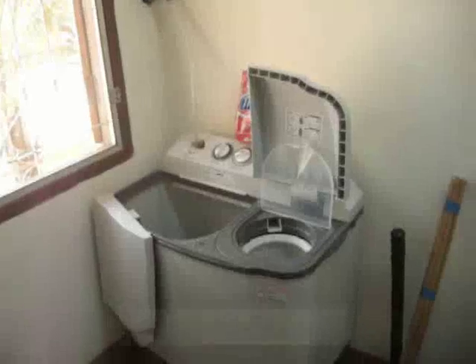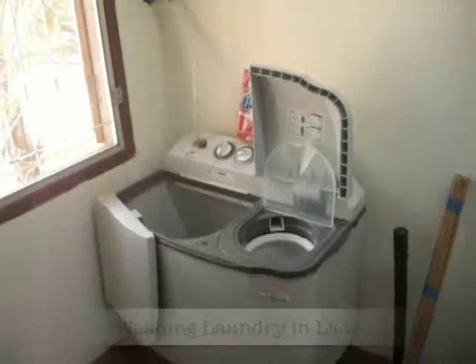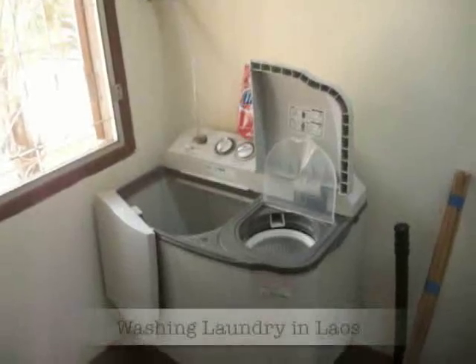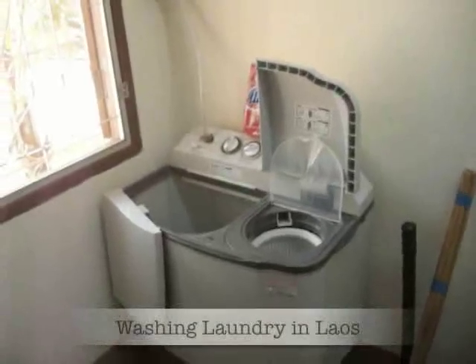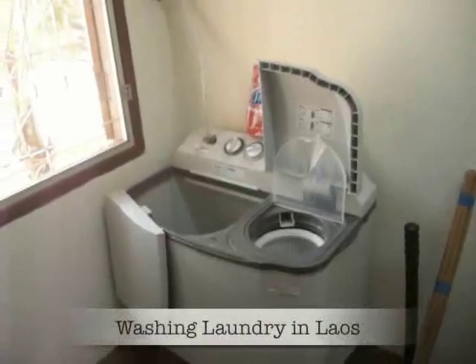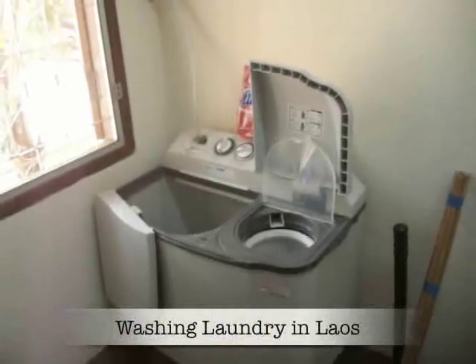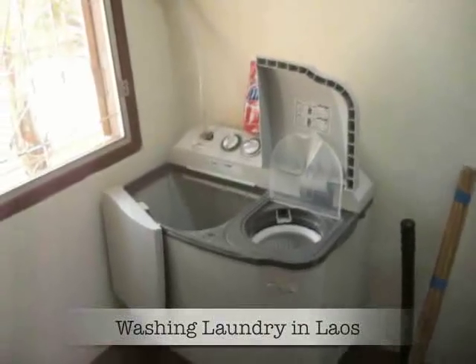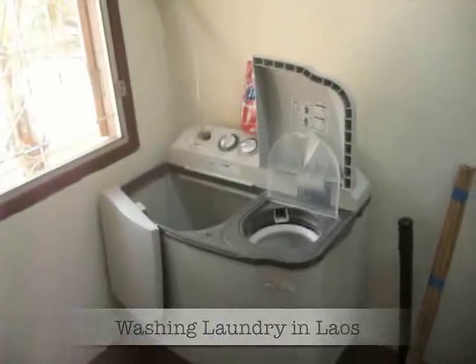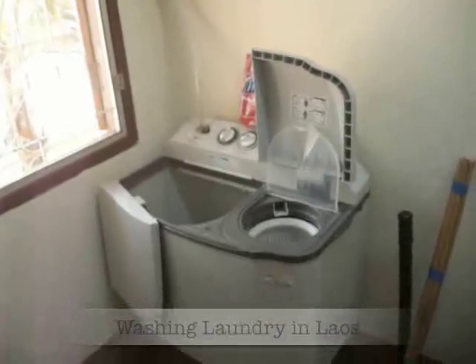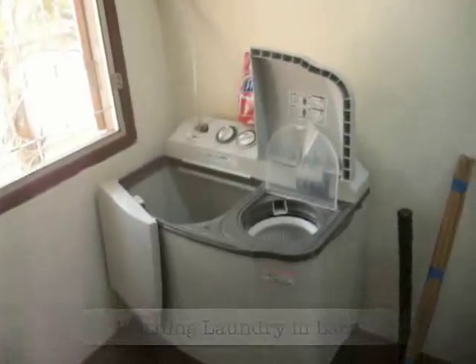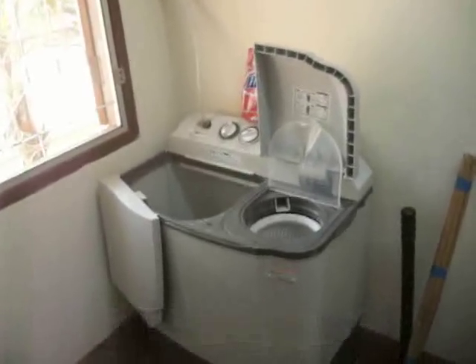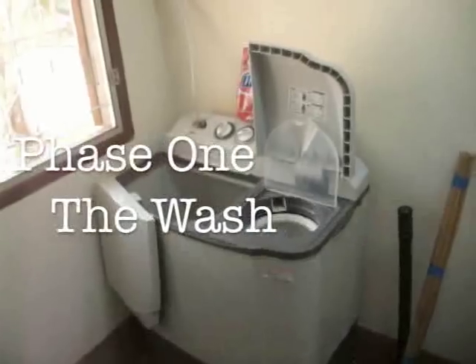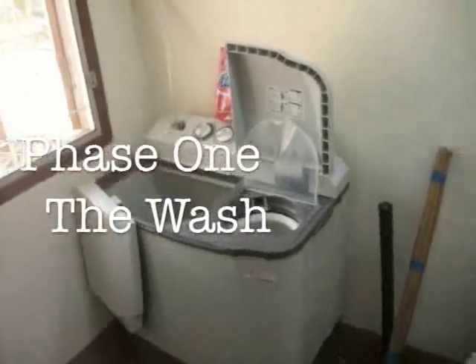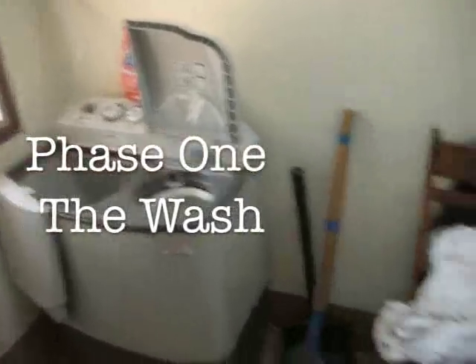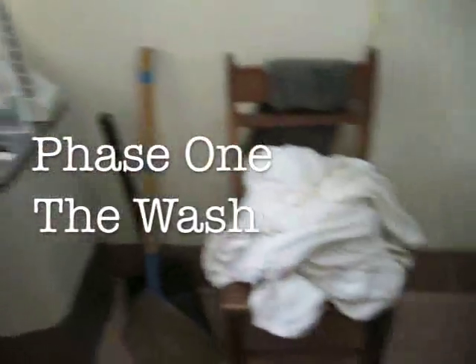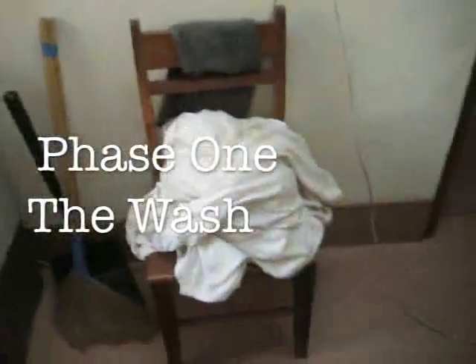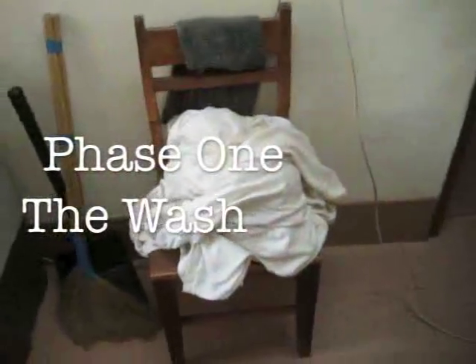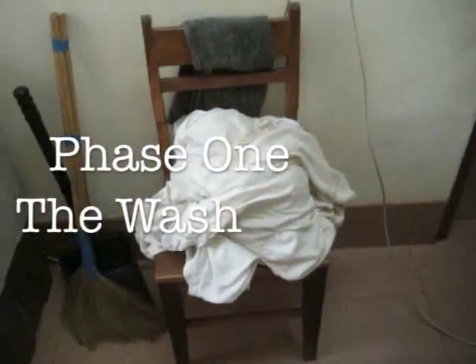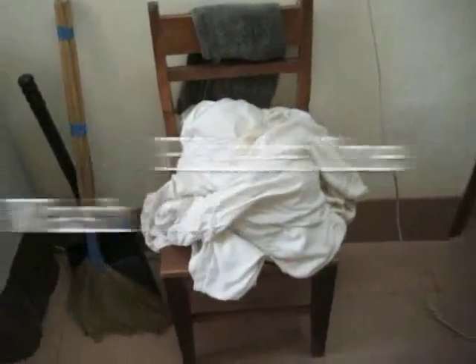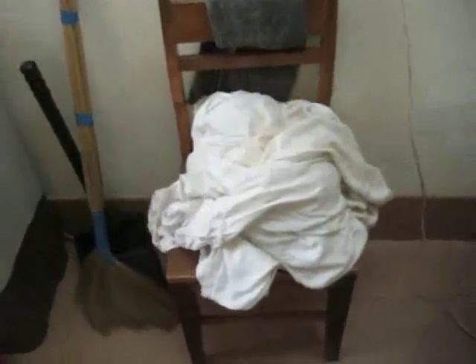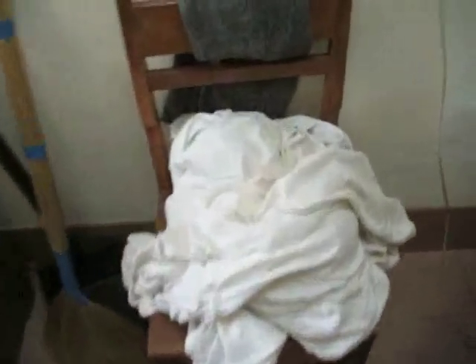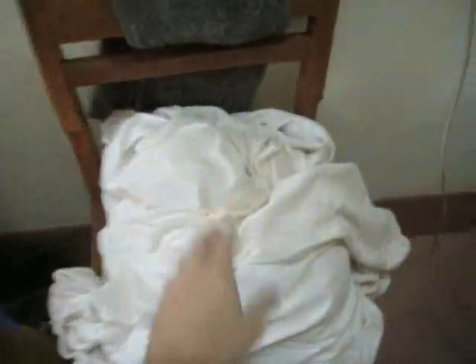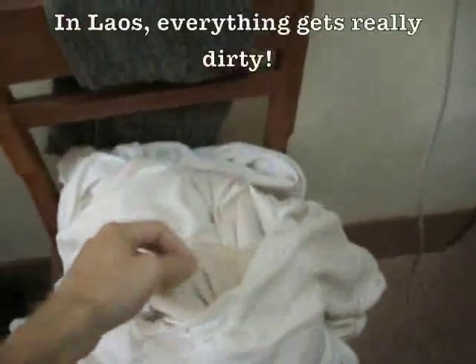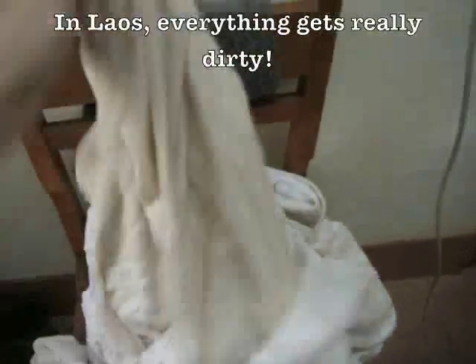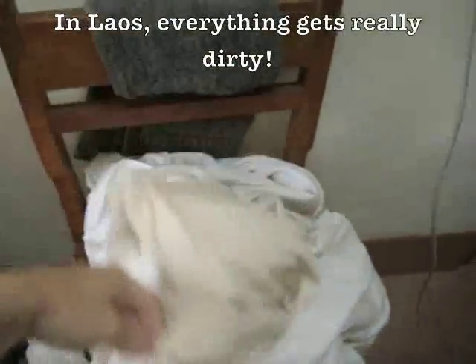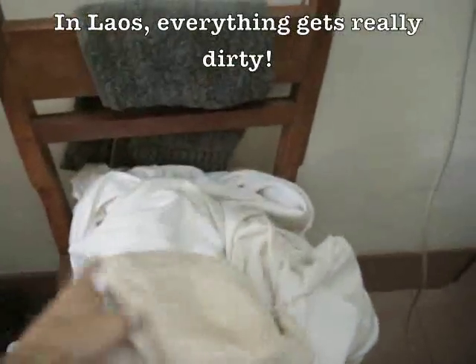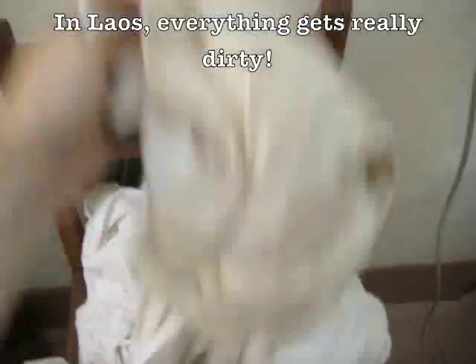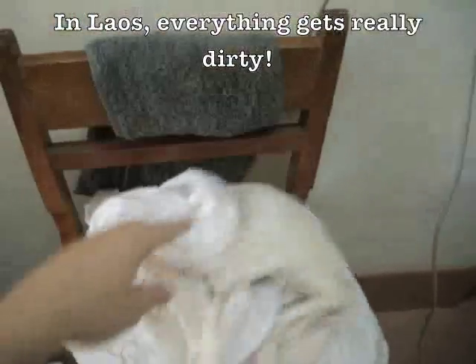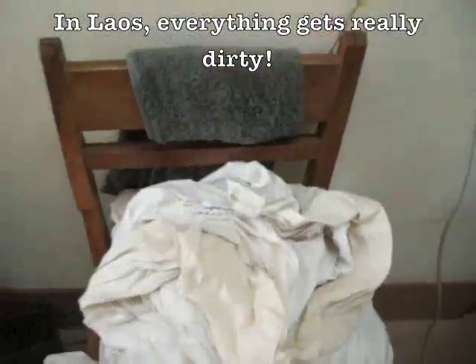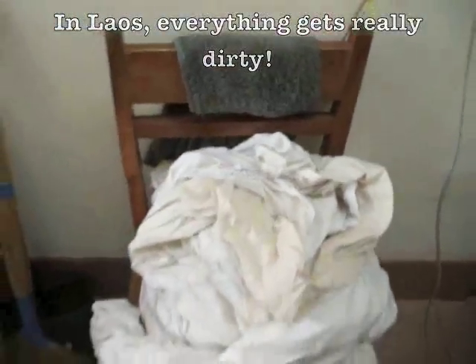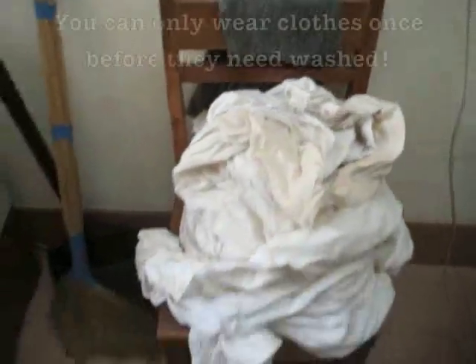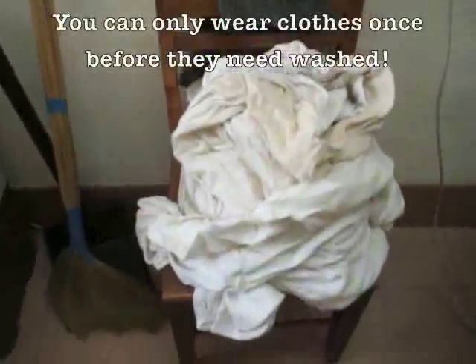Today I'm going to talk about the washing machine and wash some clothes. I have sheets — they're dirty because everything in Laos gets dirty. I wash them about once a week because they get so dirty.